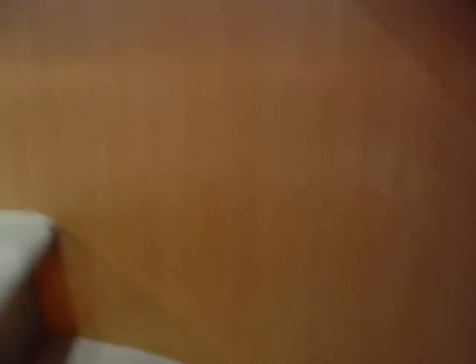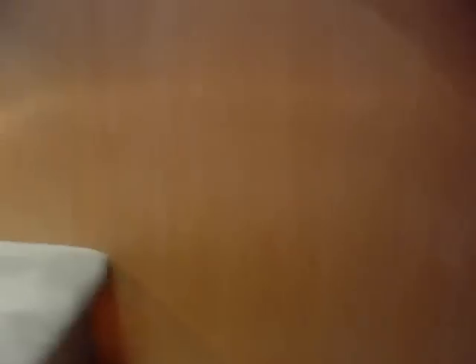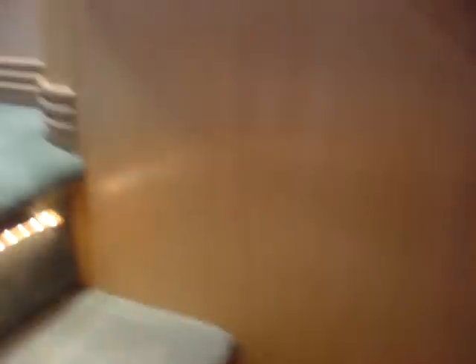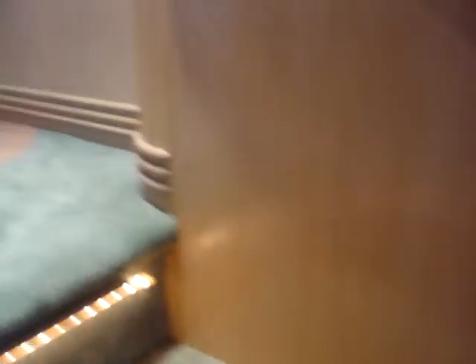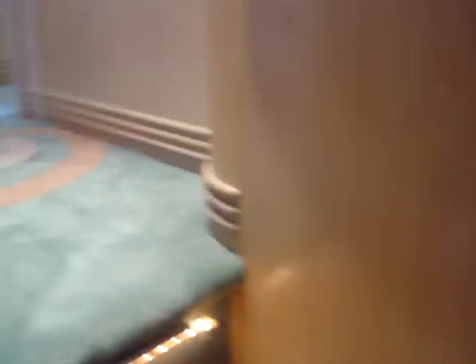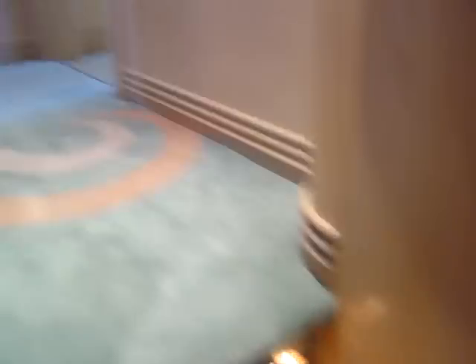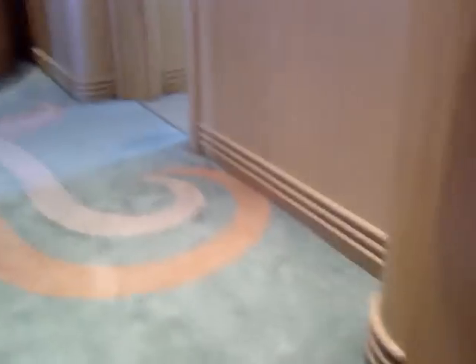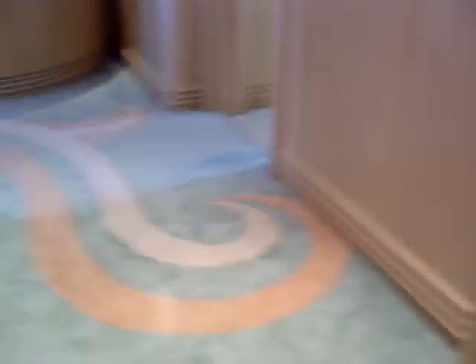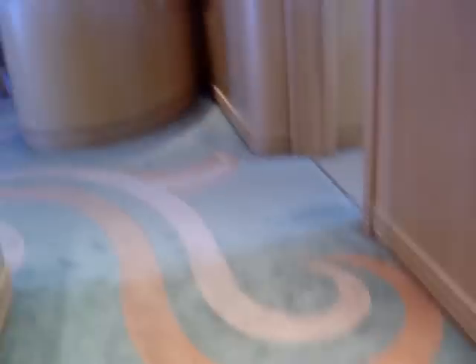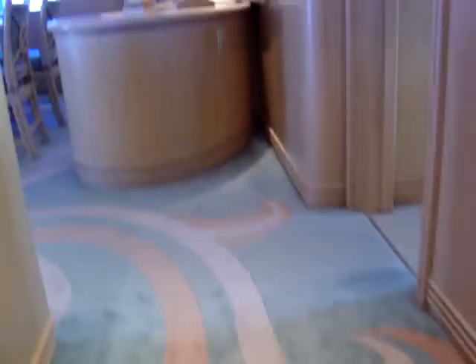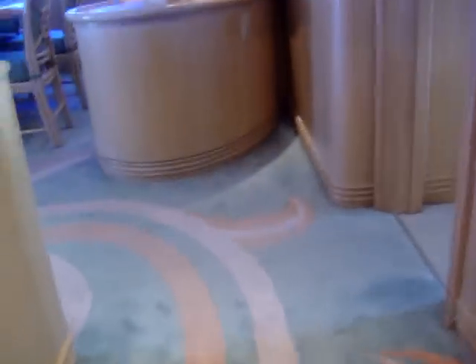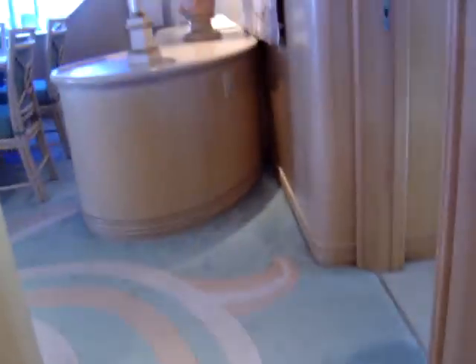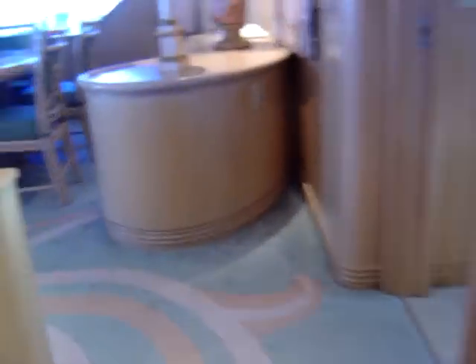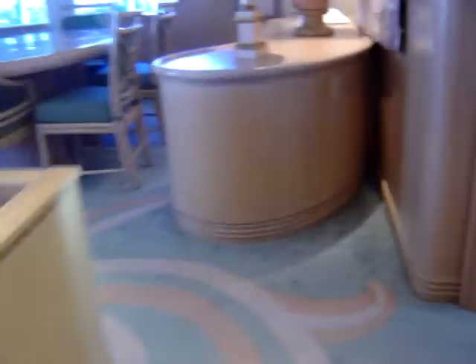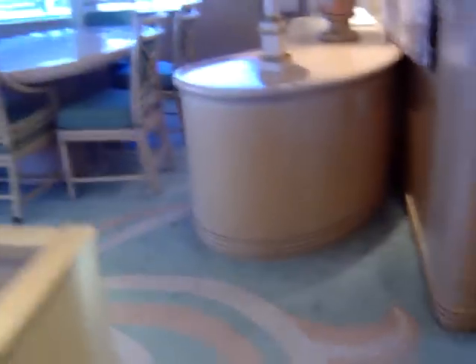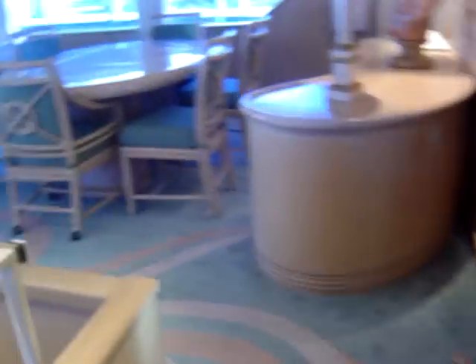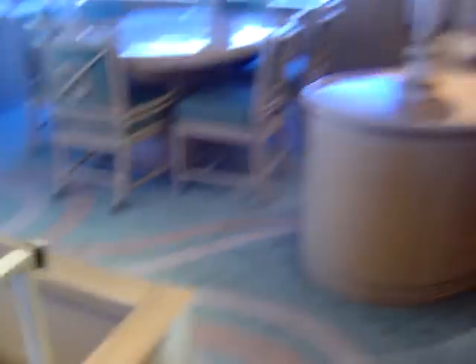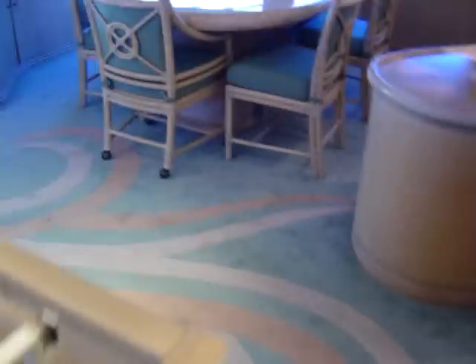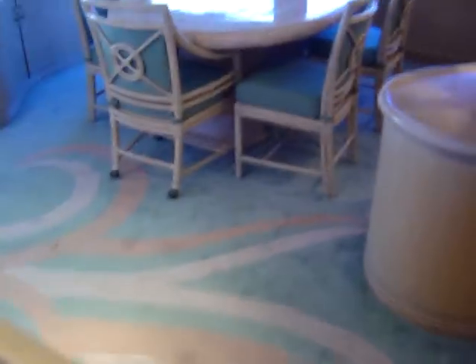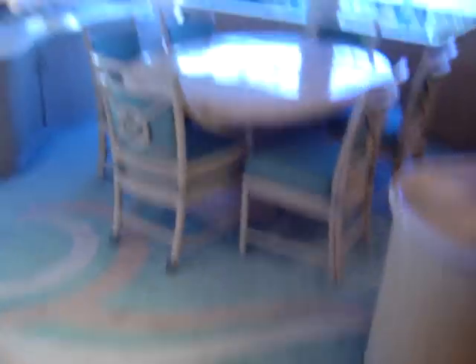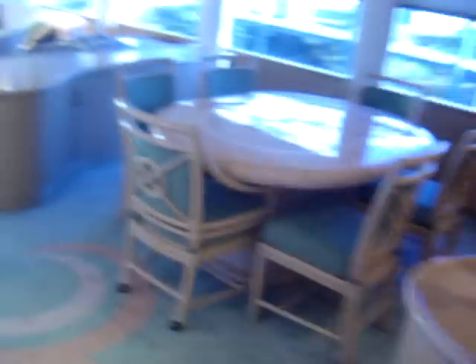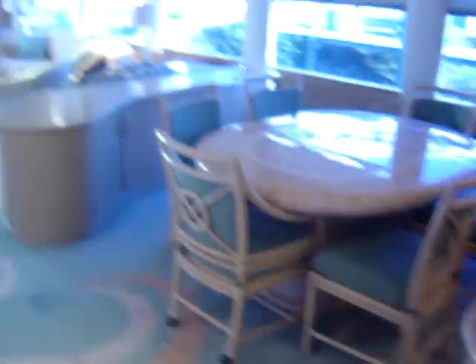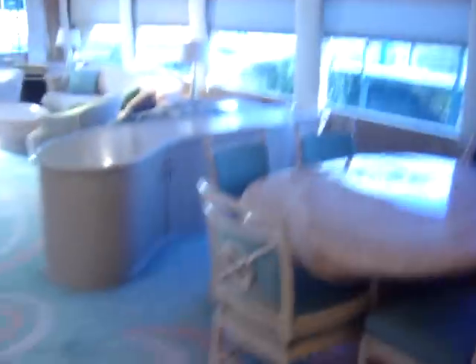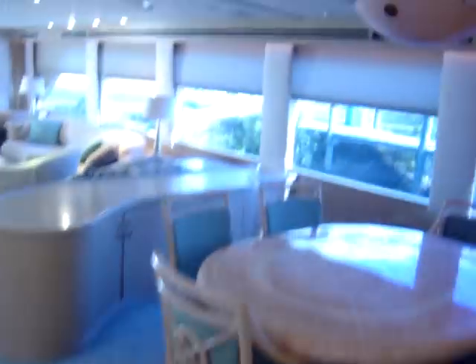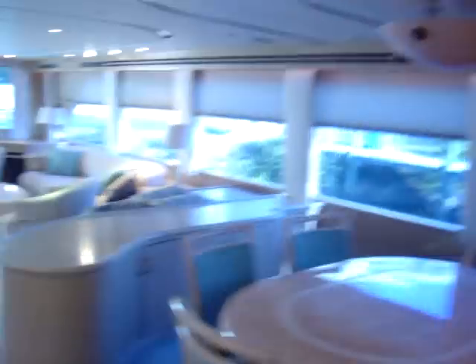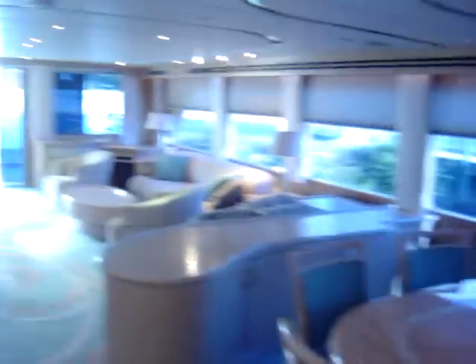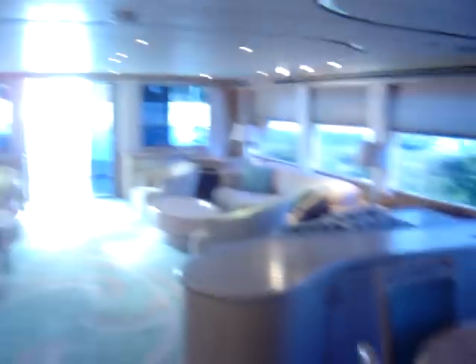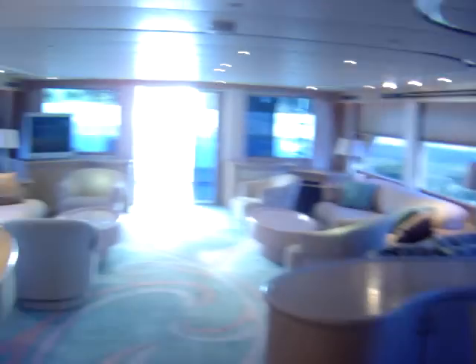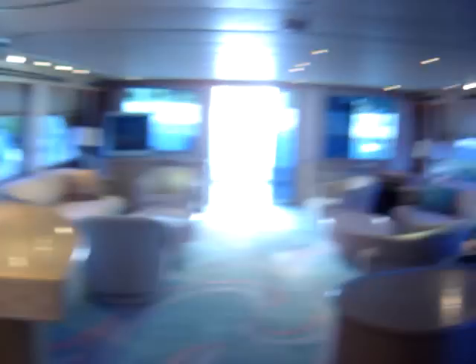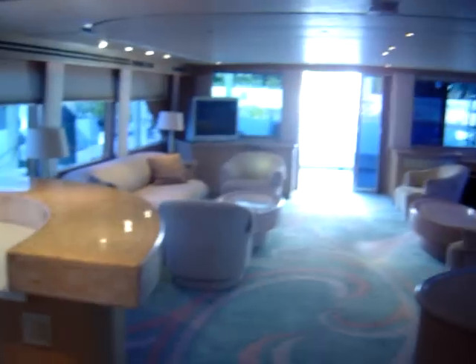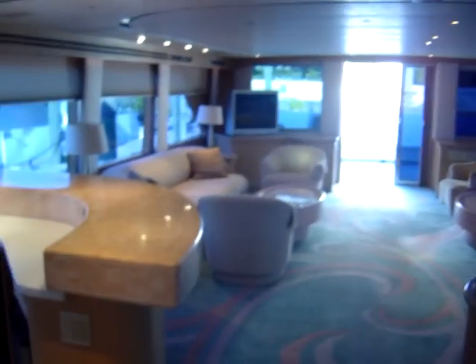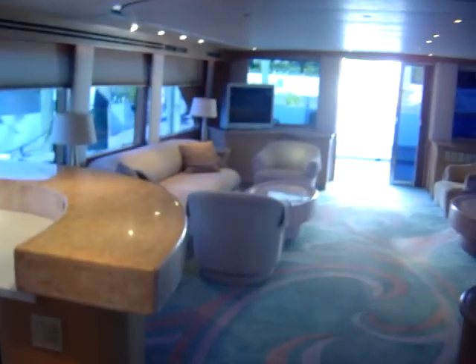This is a 101-foot Denison, 1991 model. The asking price is $599,000, located in Fort Lauderdale, Florida.